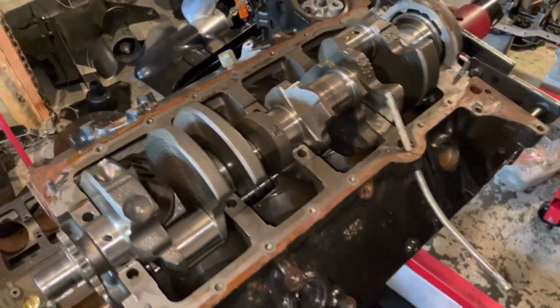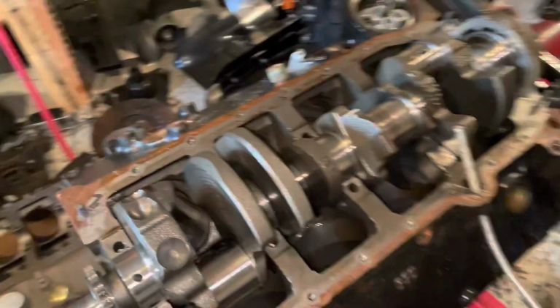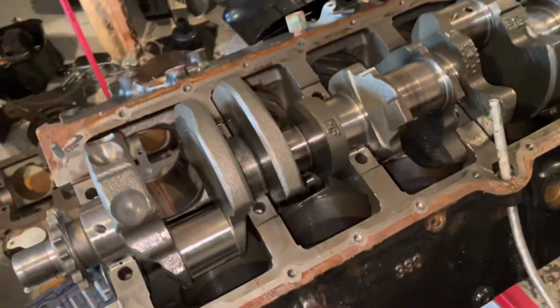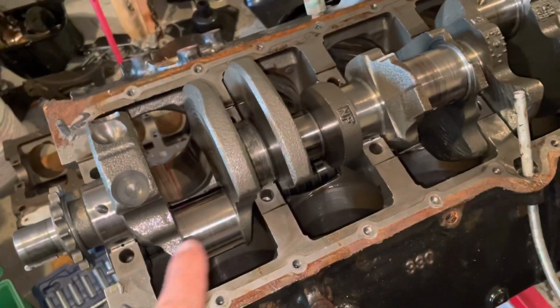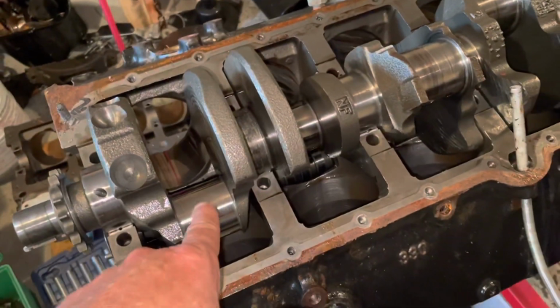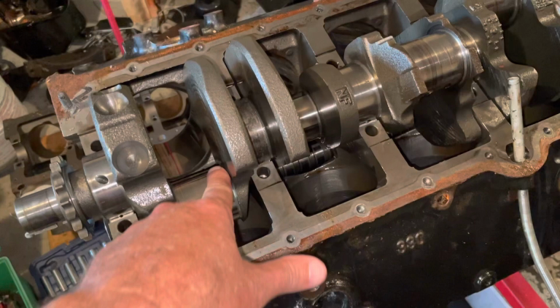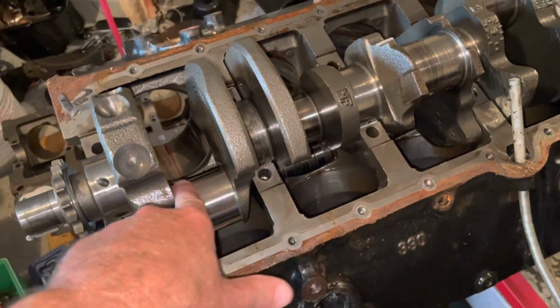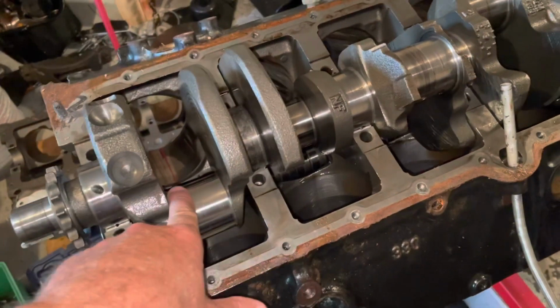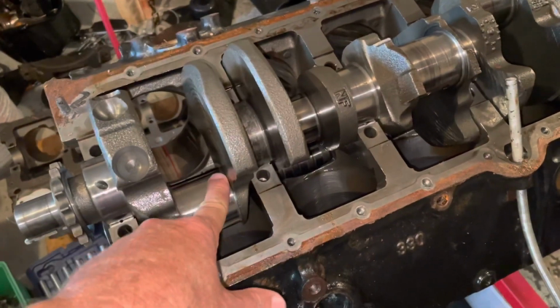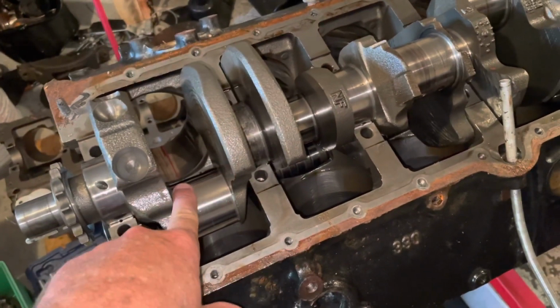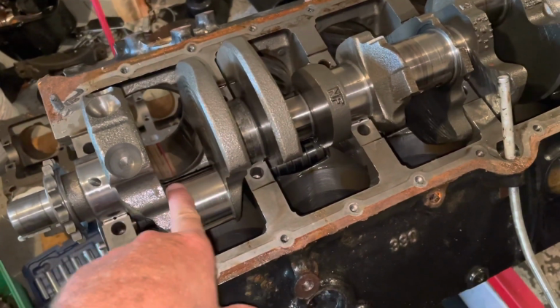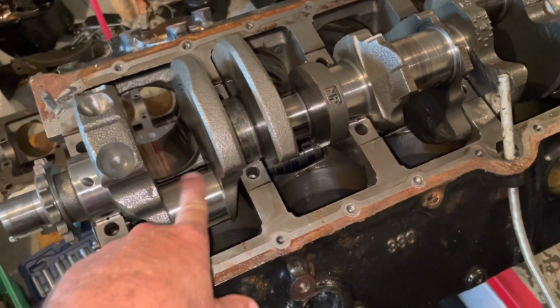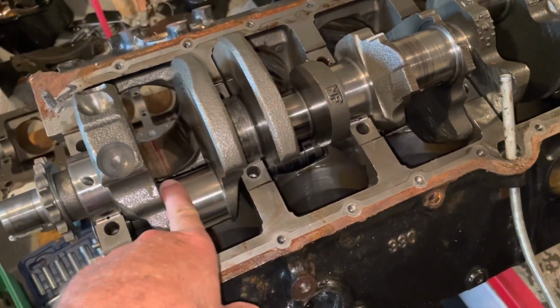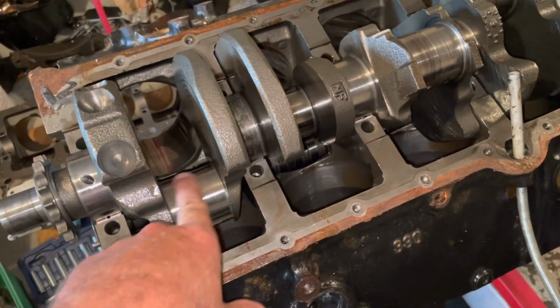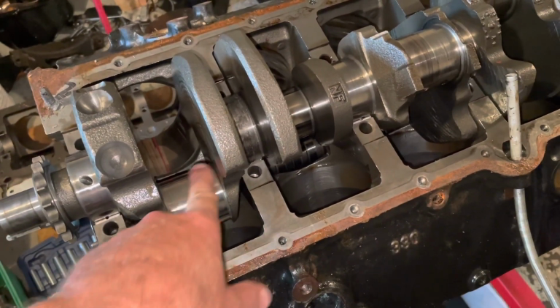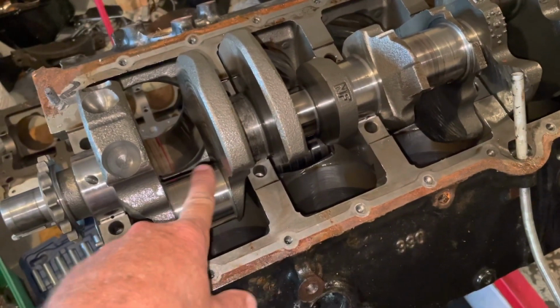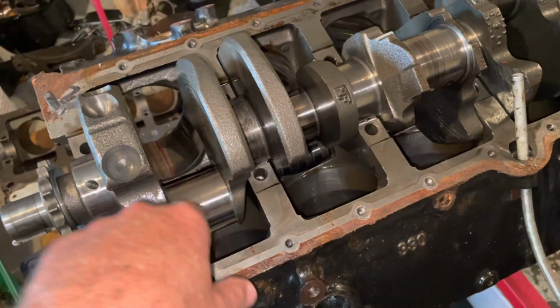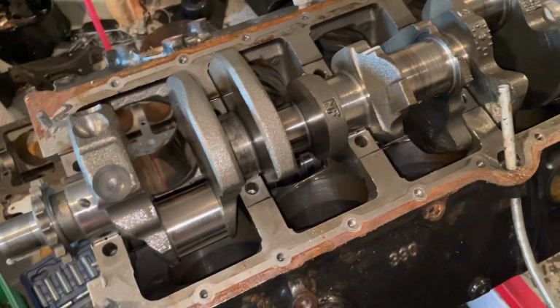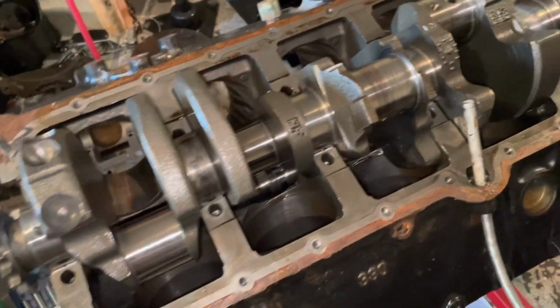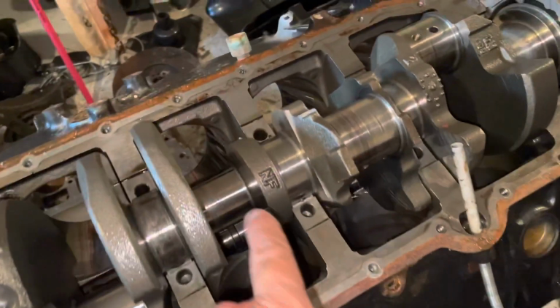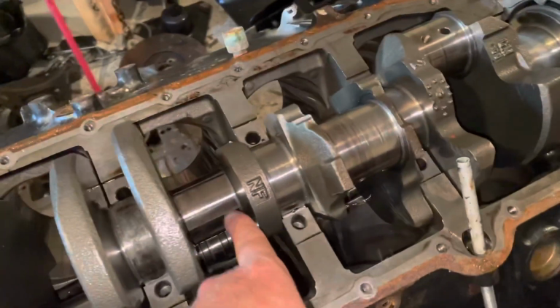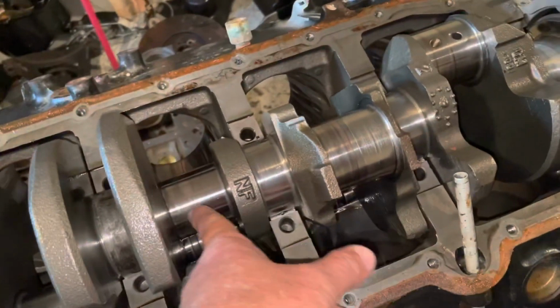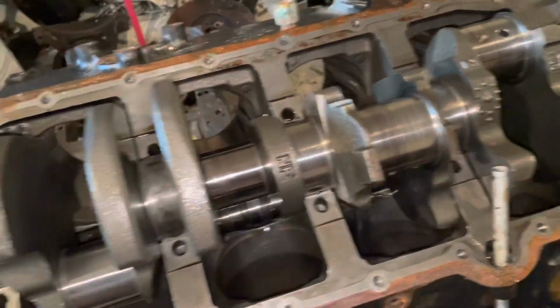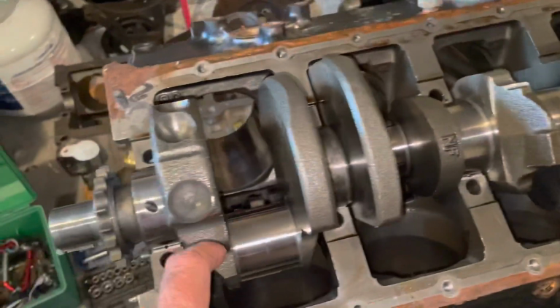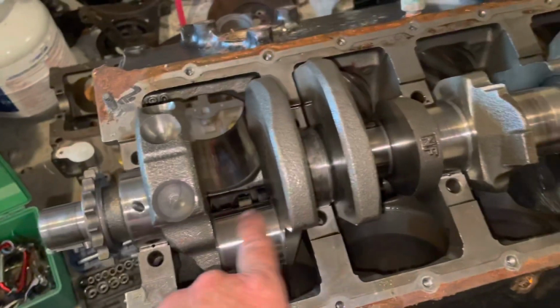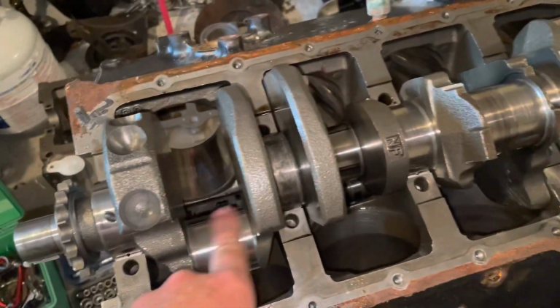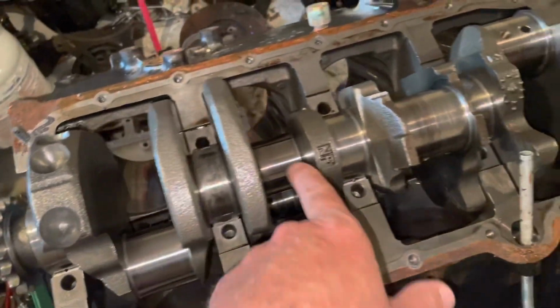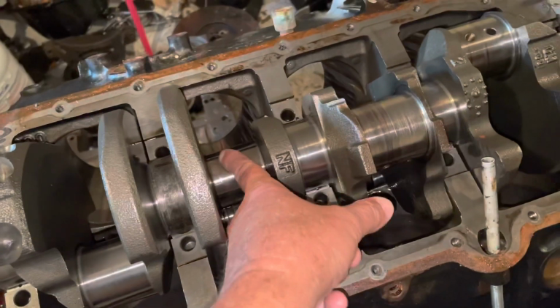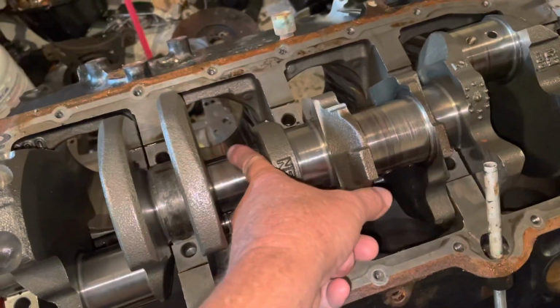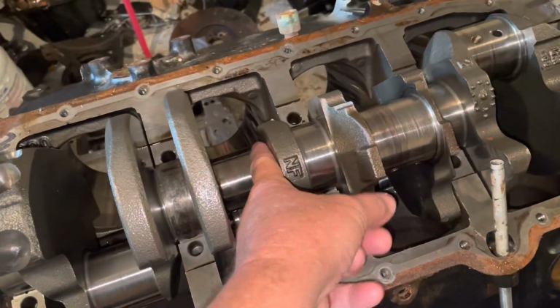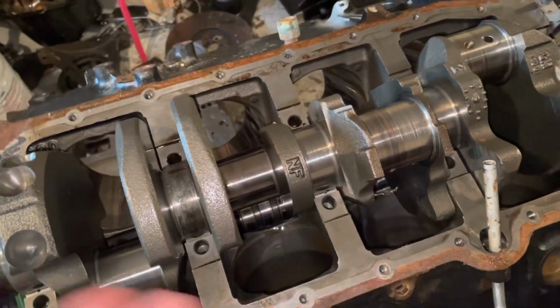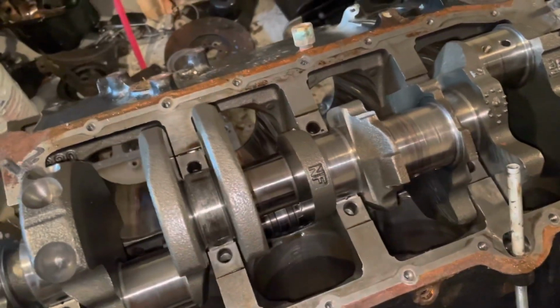As I was tearing this motor down, the owner told me it had a knock. As I was tearing it down, I noticed the number one cylinder journal was okay. Numbers one and two was okay, three and four was okay, so I'm going — okay, where's the knock?